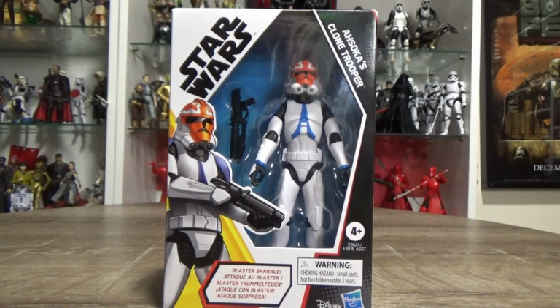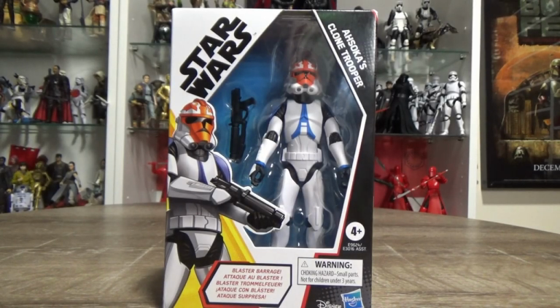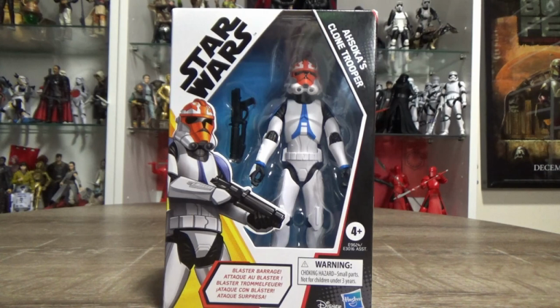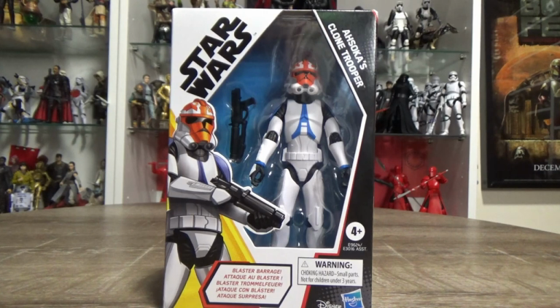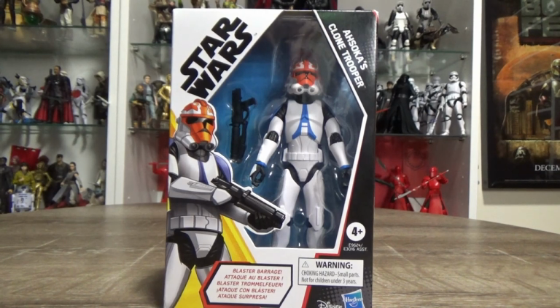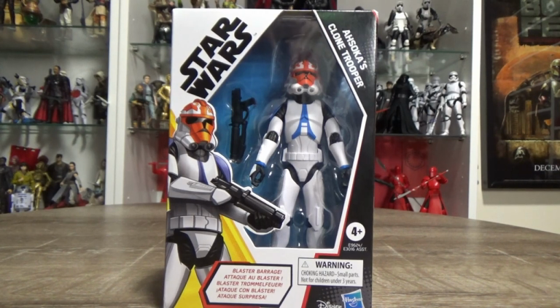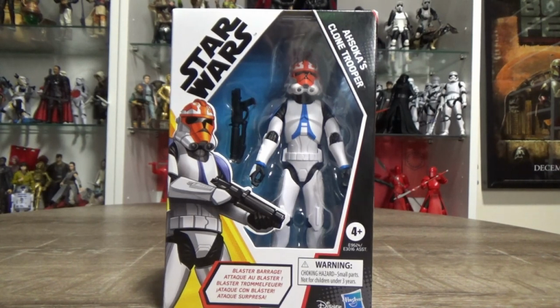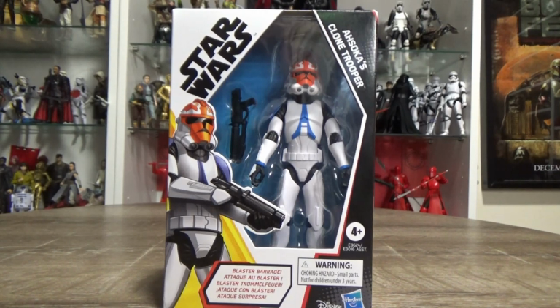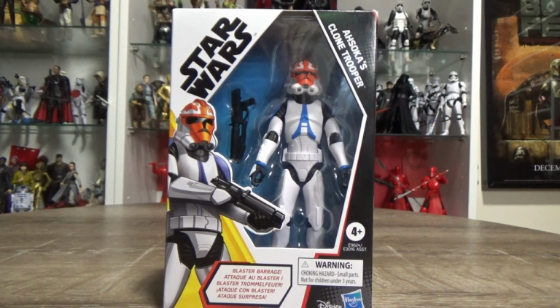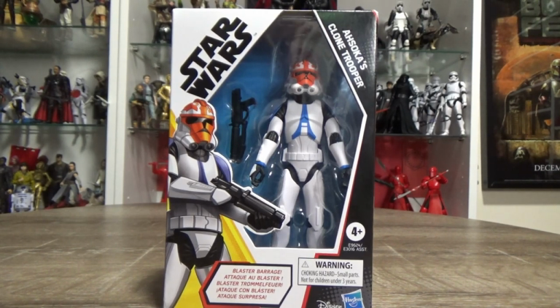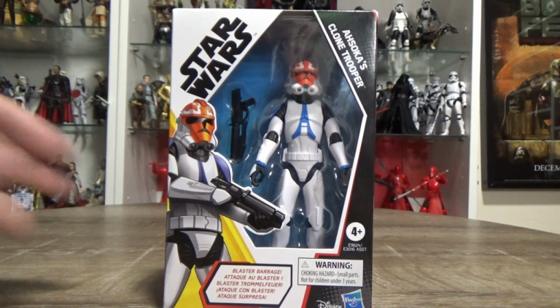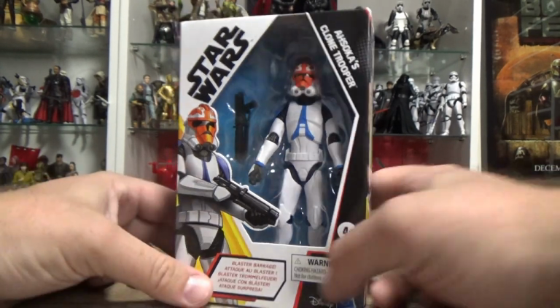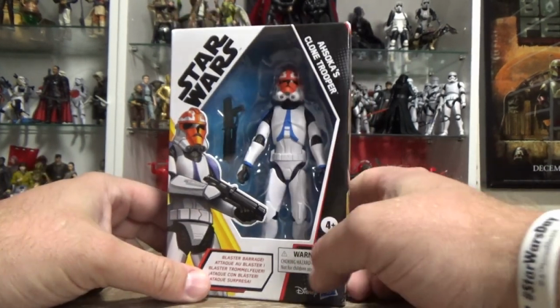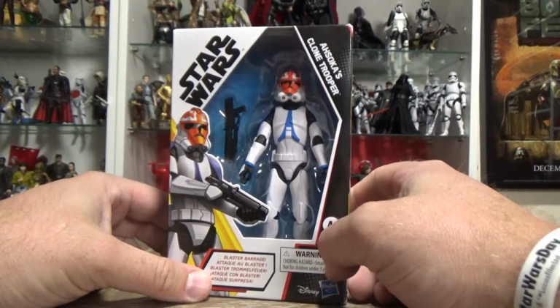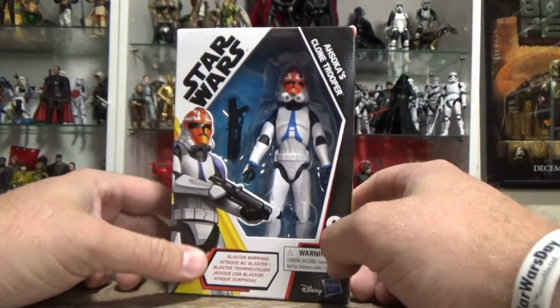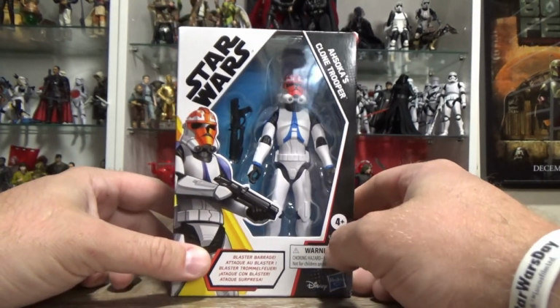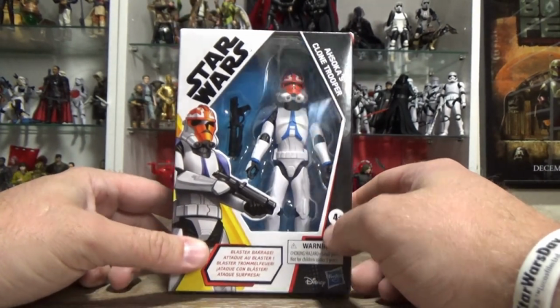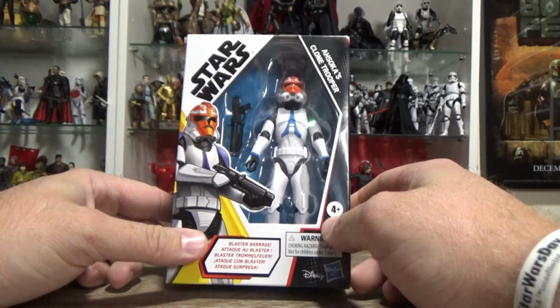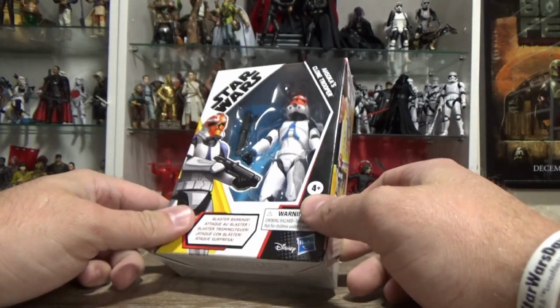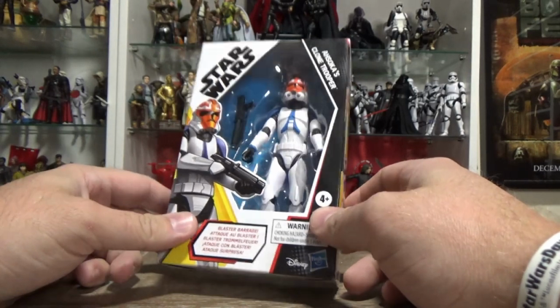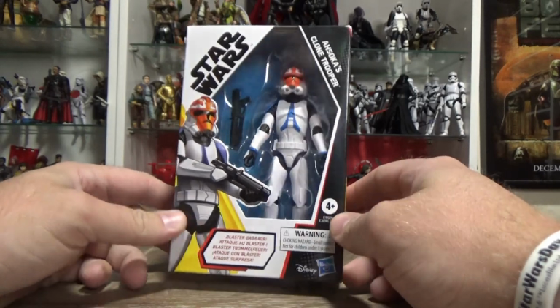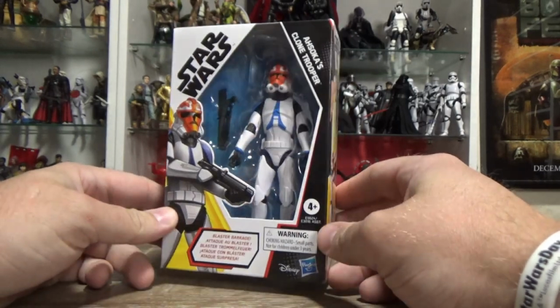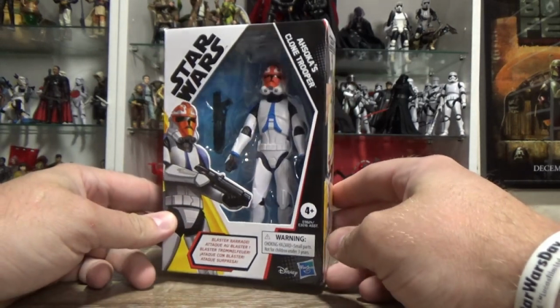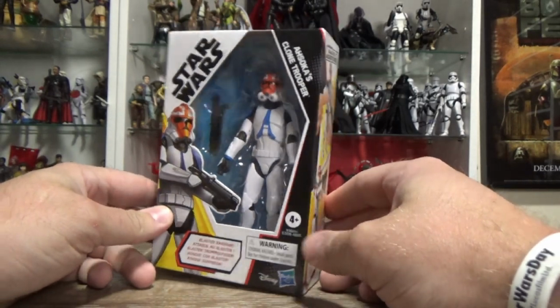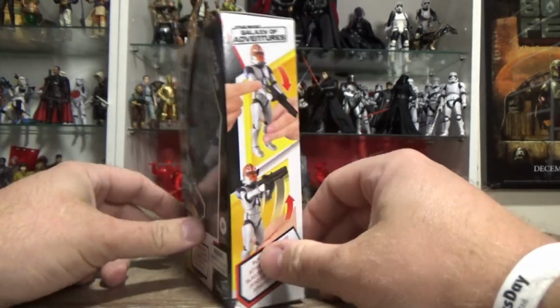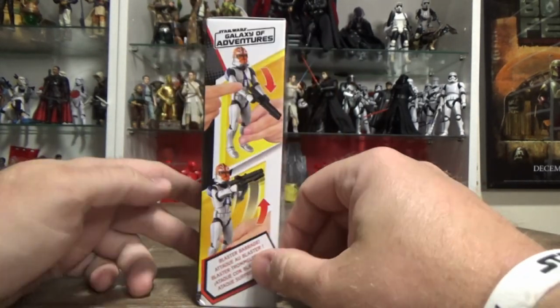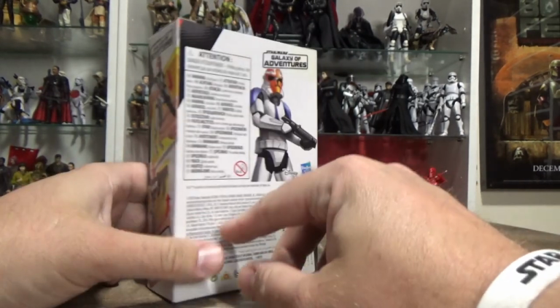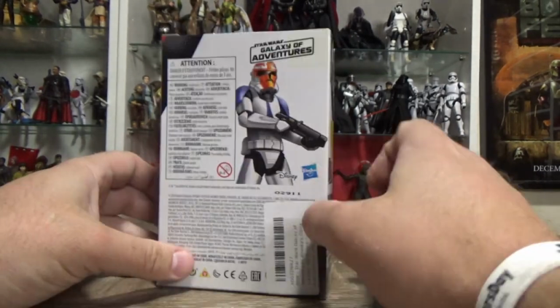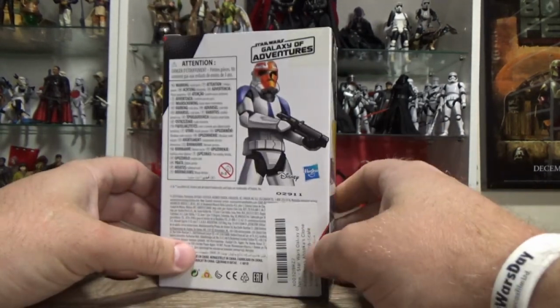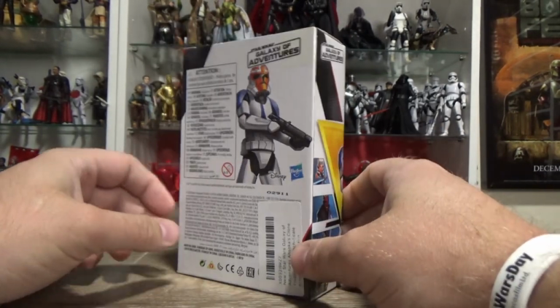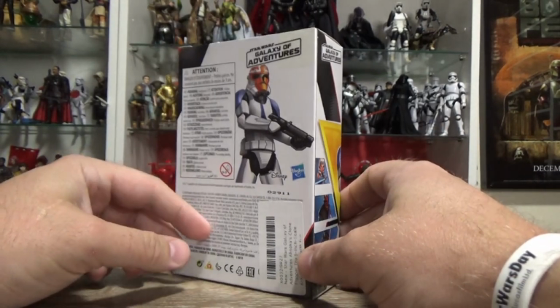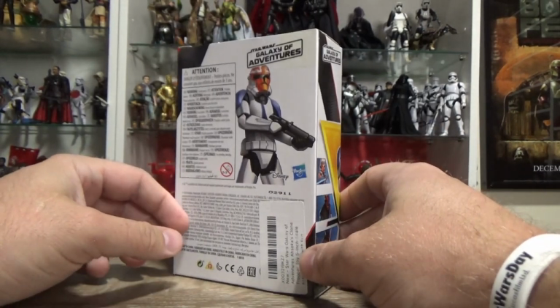Hey Star Wars fans and action figure collectors, welcome back to another Star Wars Galaxy of Adventures action figure review. This one has come to me again from Goody's Toys — I appreciate it.